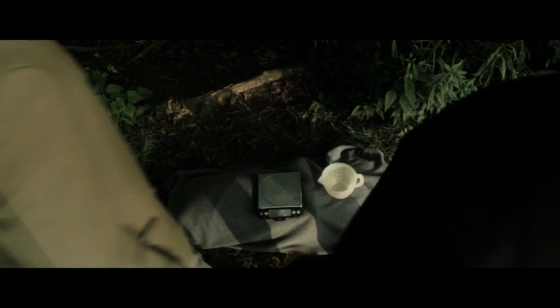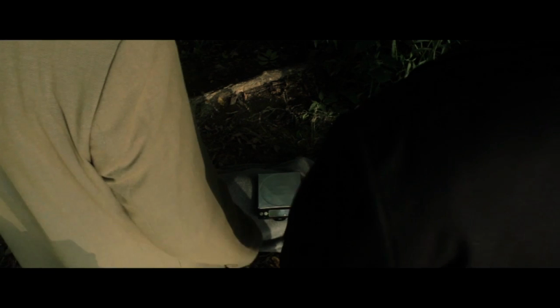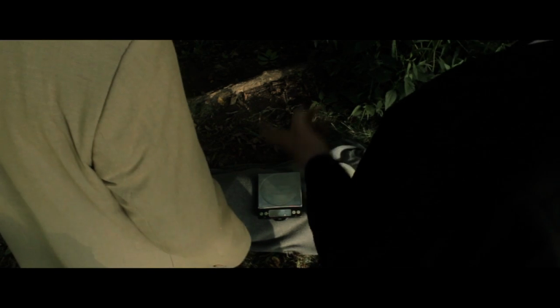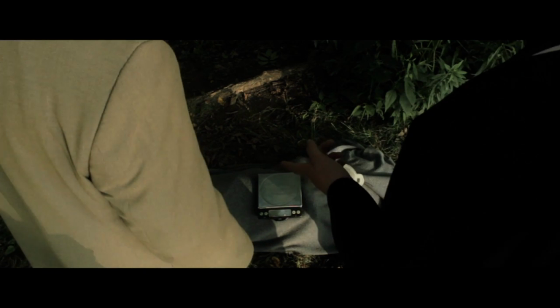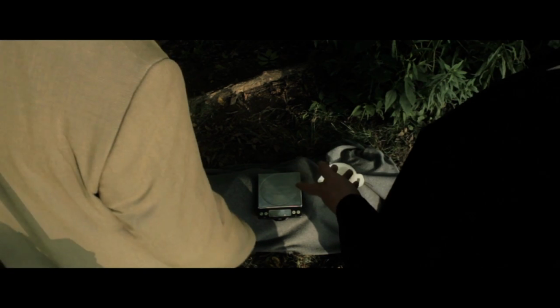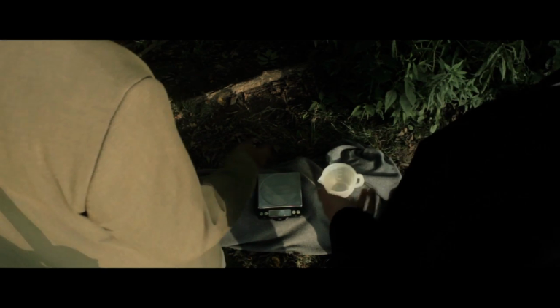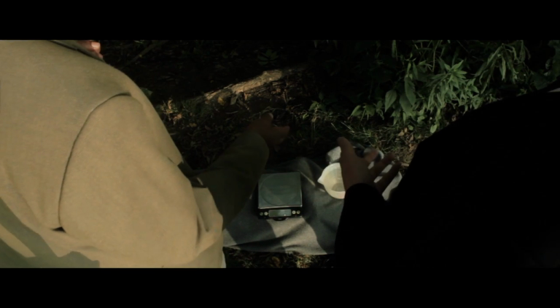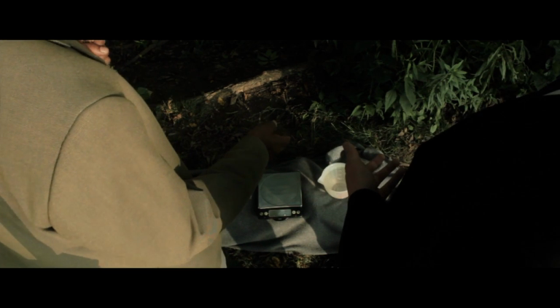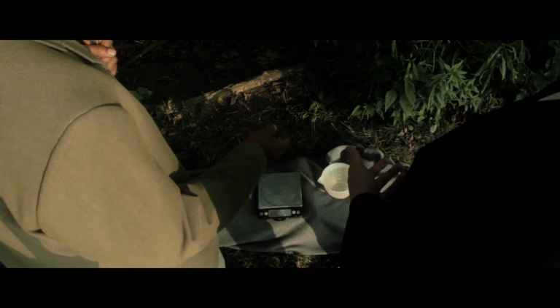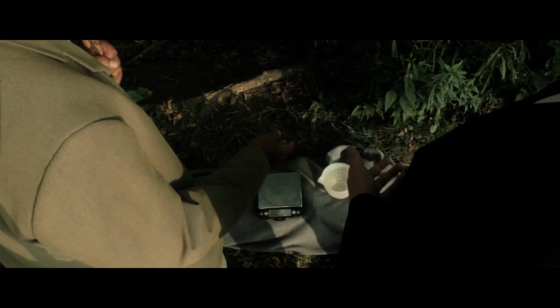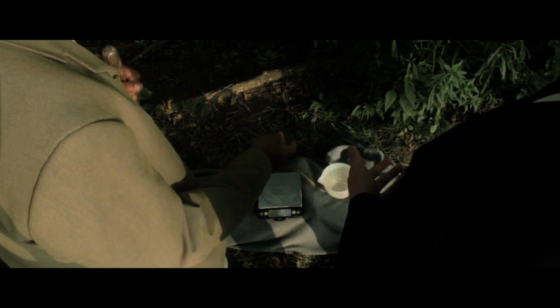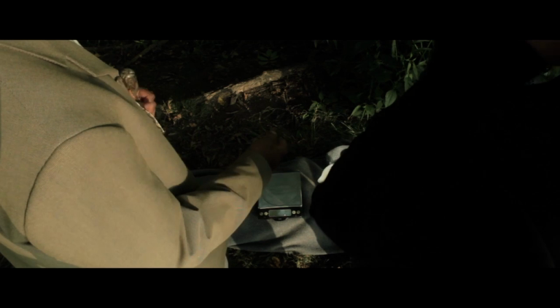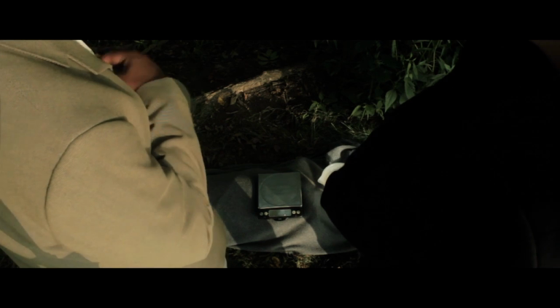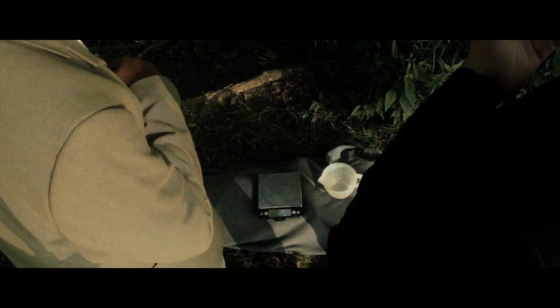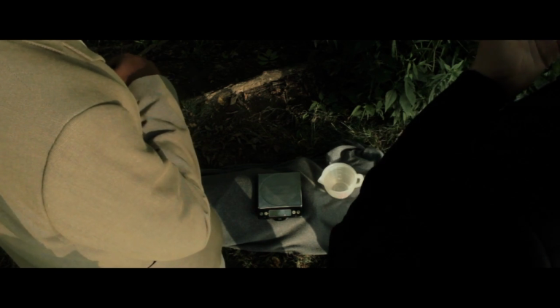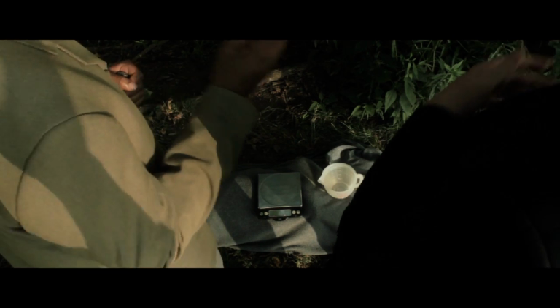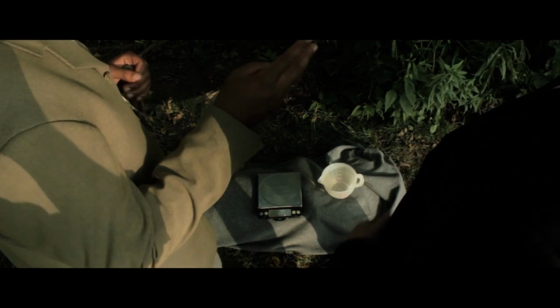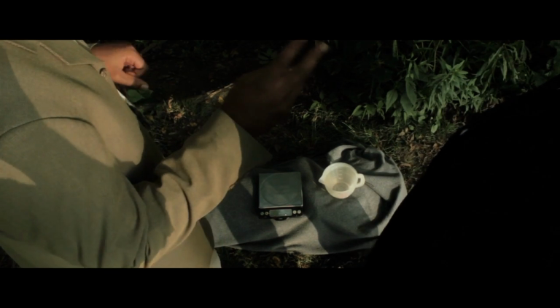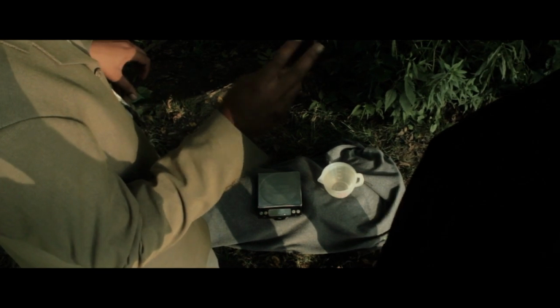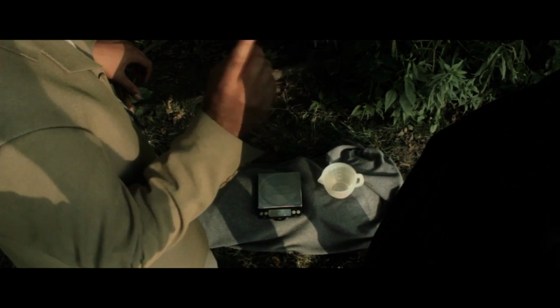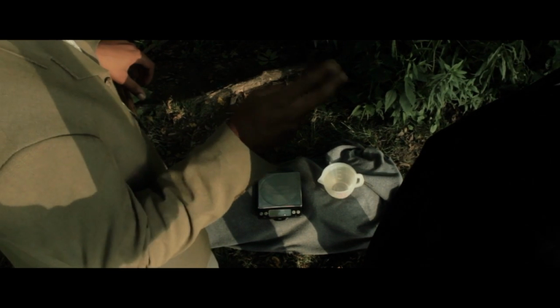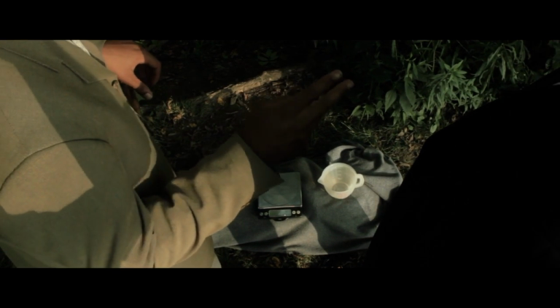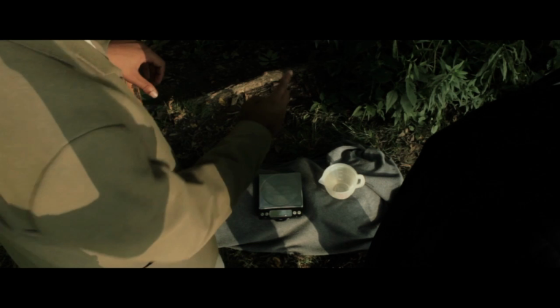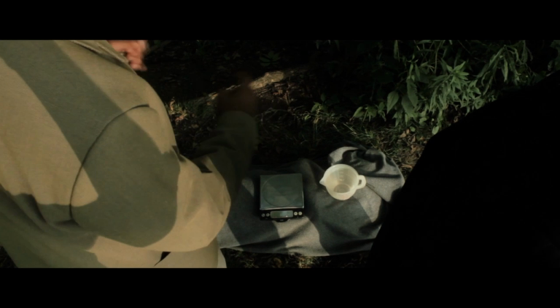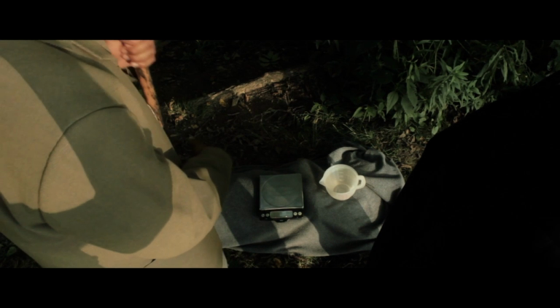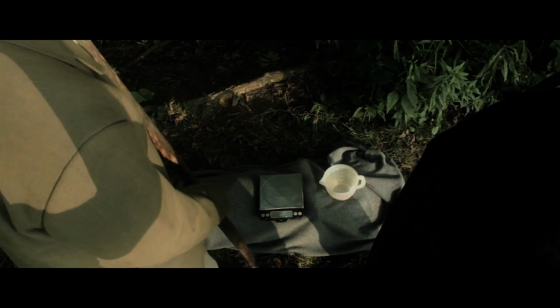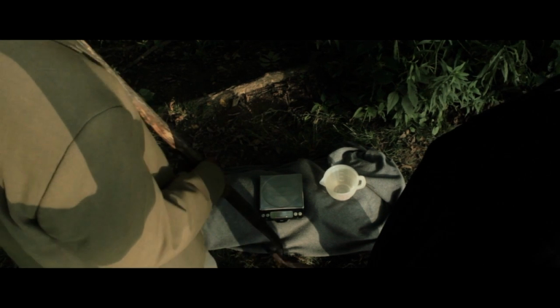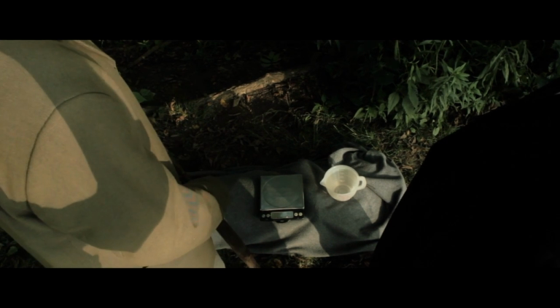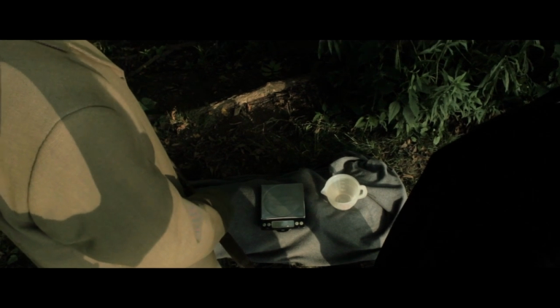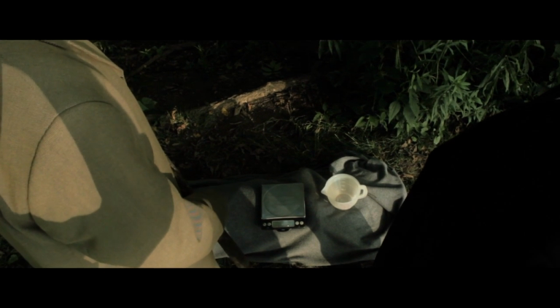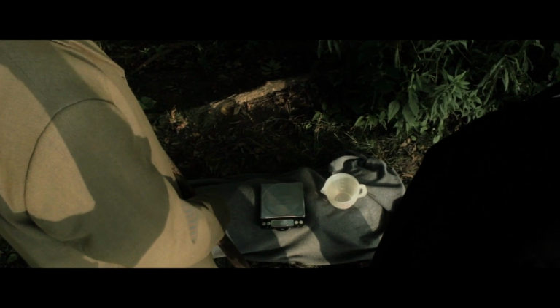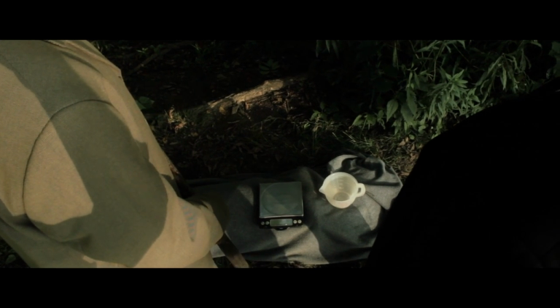Okay, so fill your shovel up with dirt. That's a liquid measuring cup. What does that even mean? Okay, there are two types of measuring cups — solid and liquid. That's a liquid measuring cup. Dirt is not liquid, and this is in the kitchen.